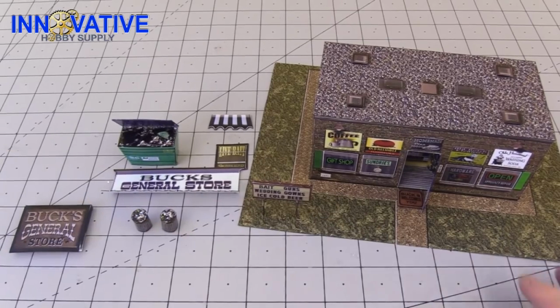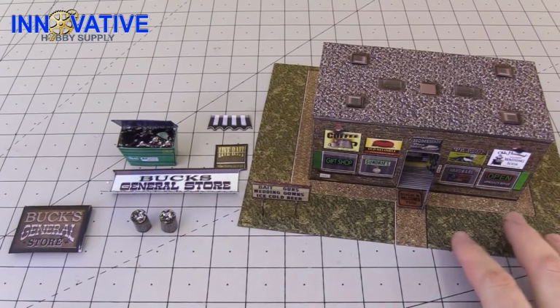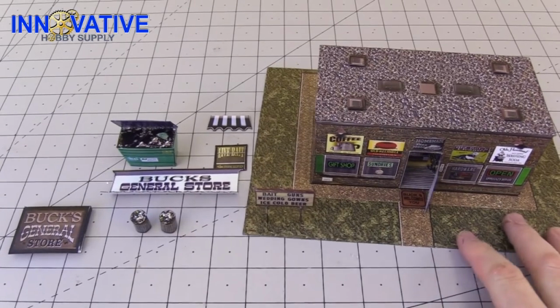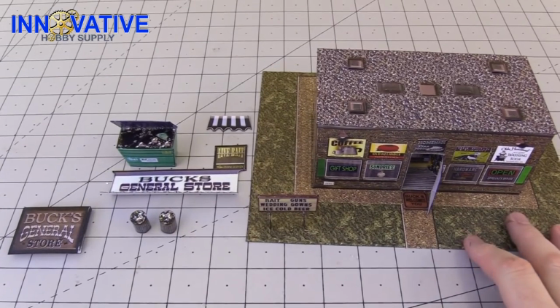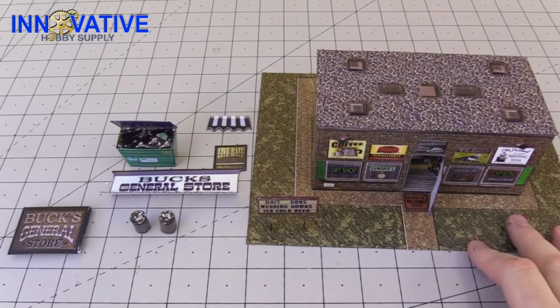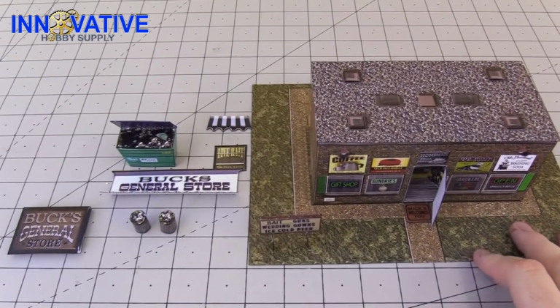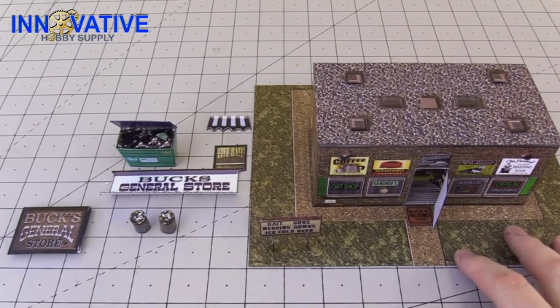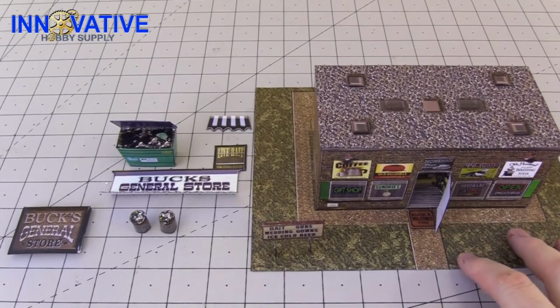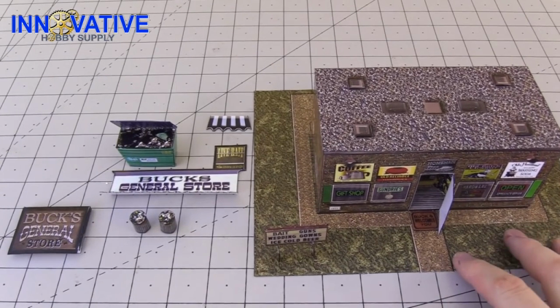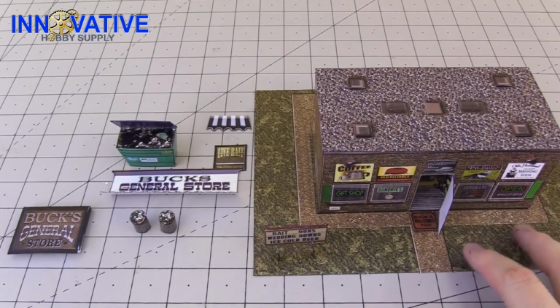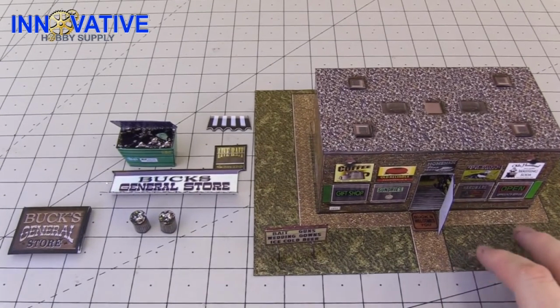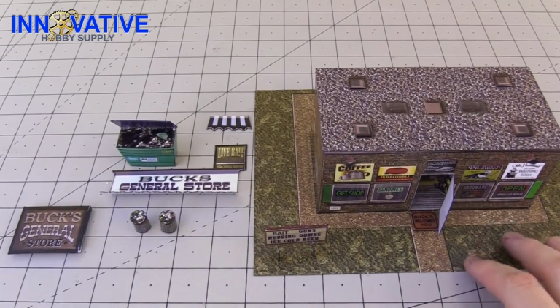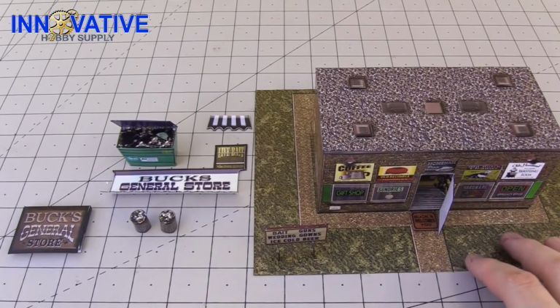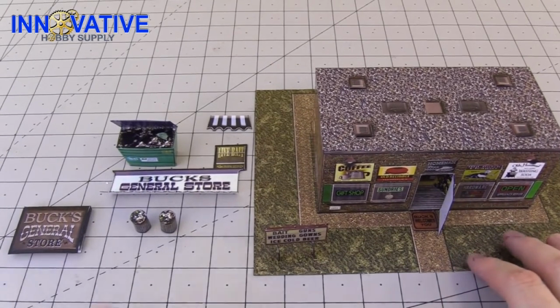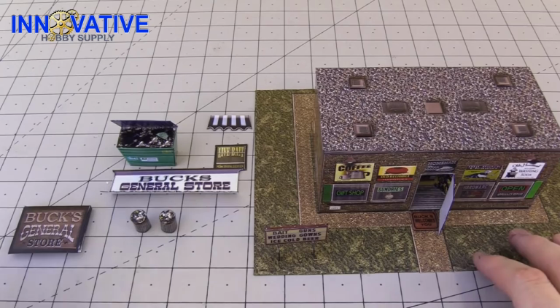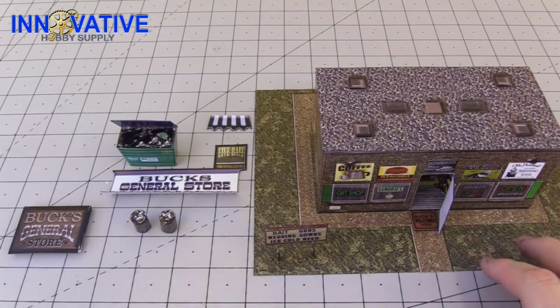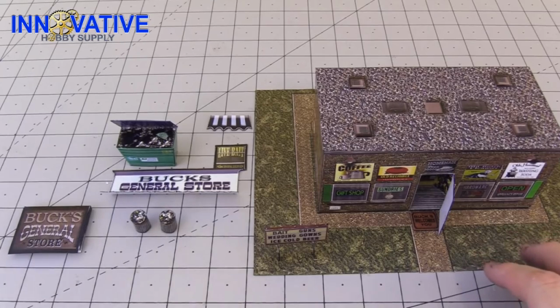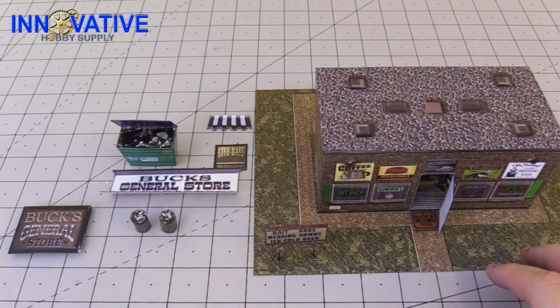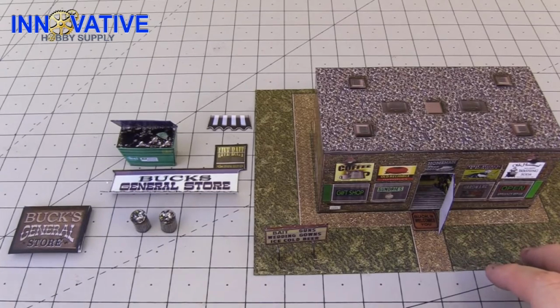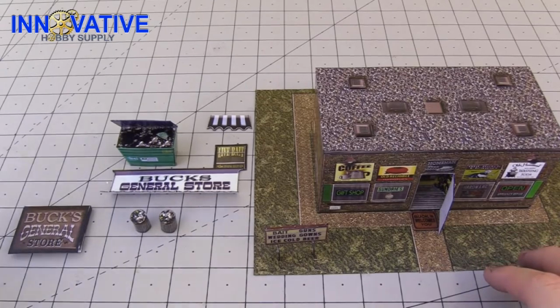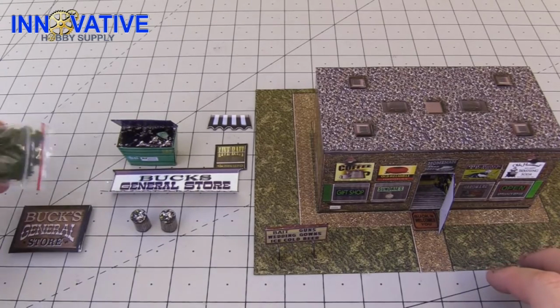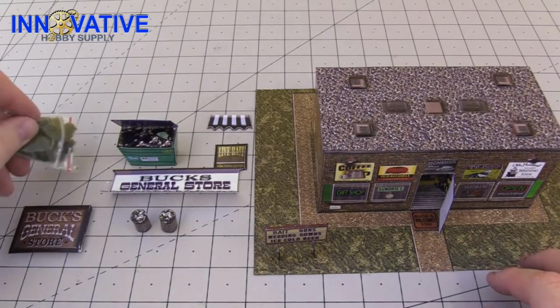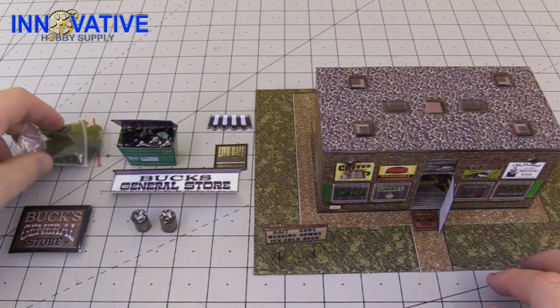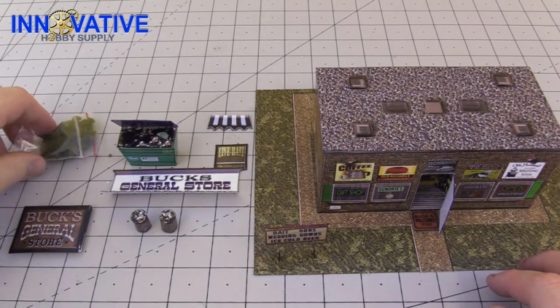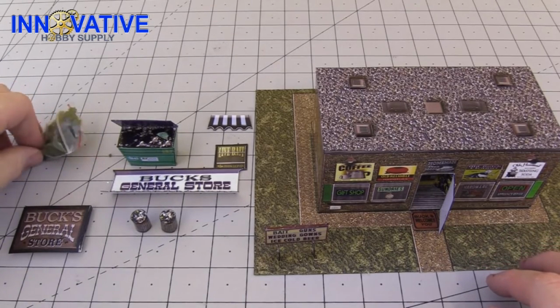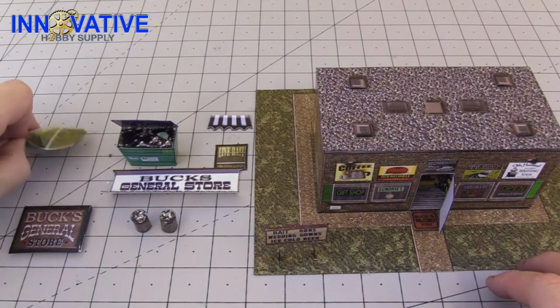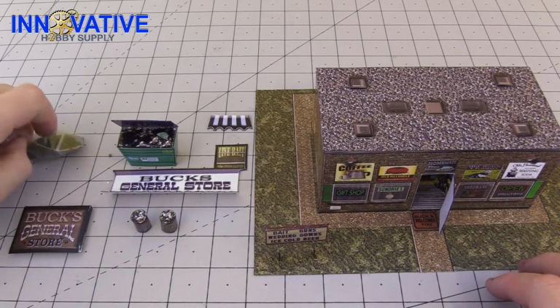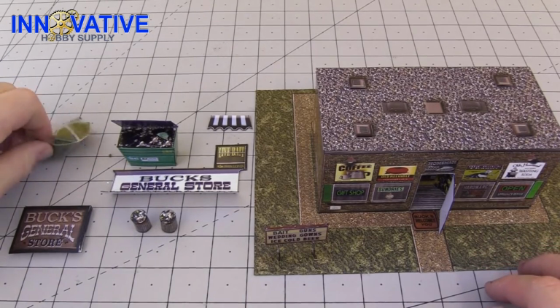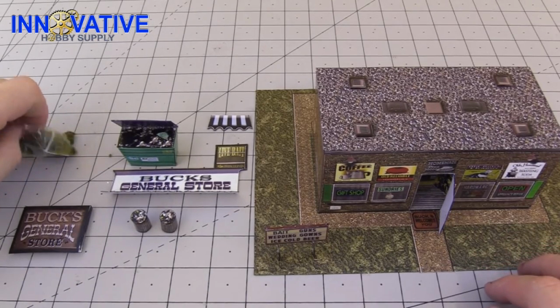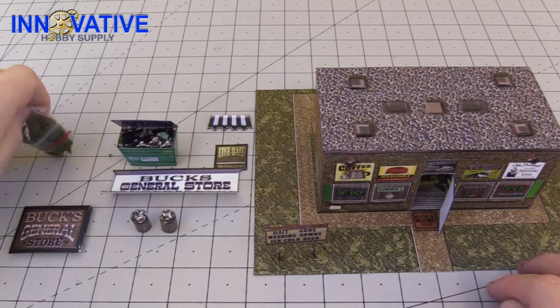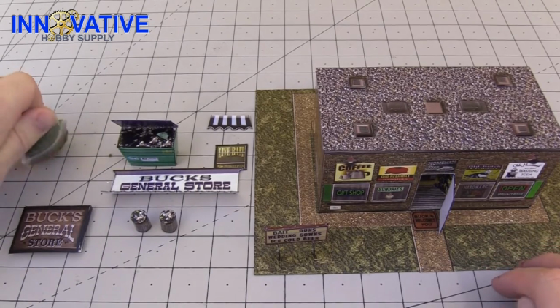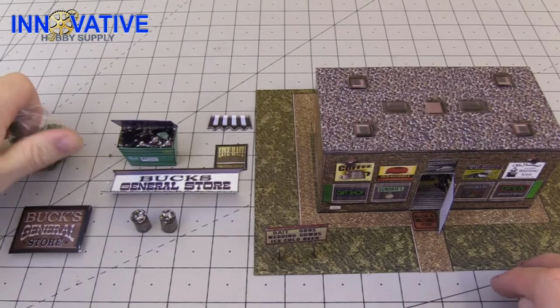Now that our prep work has been completed, it's time to go ahead and throw everything on our building and then include some landscaping.